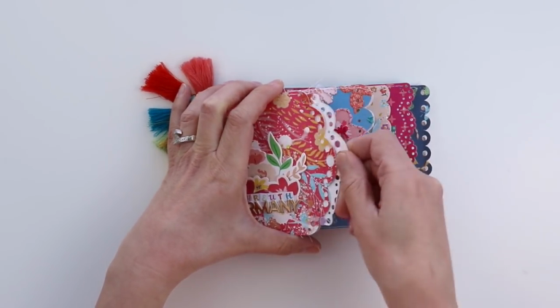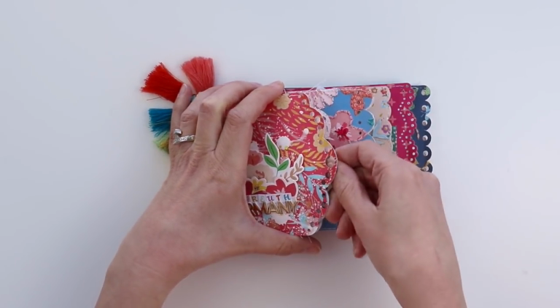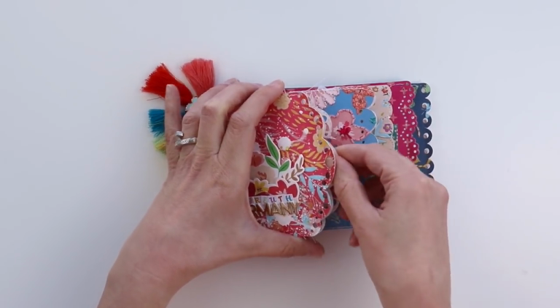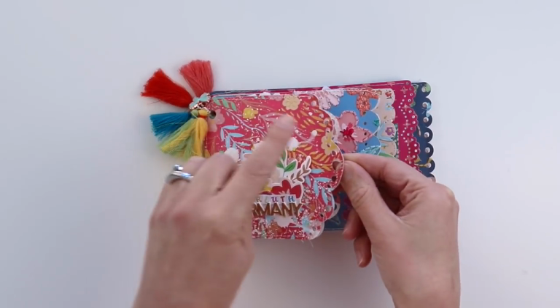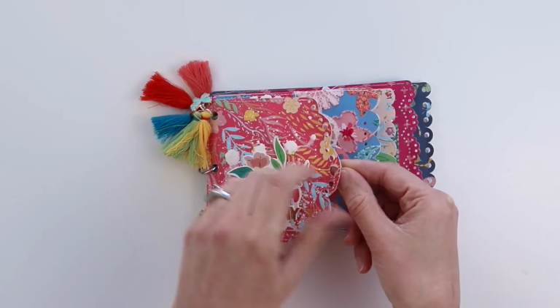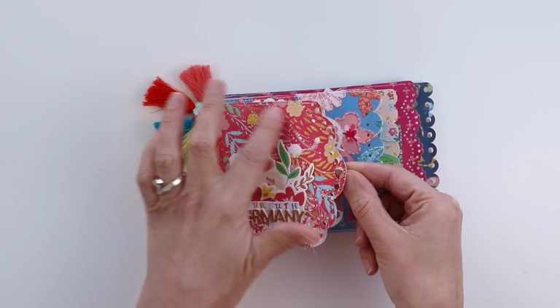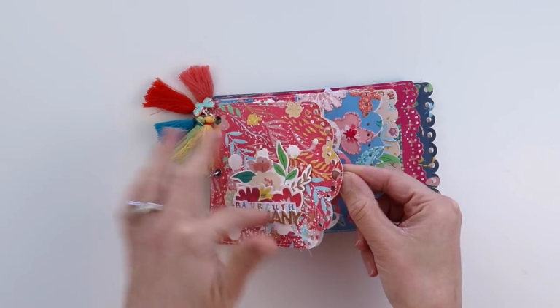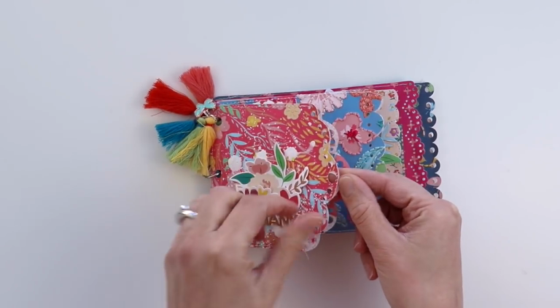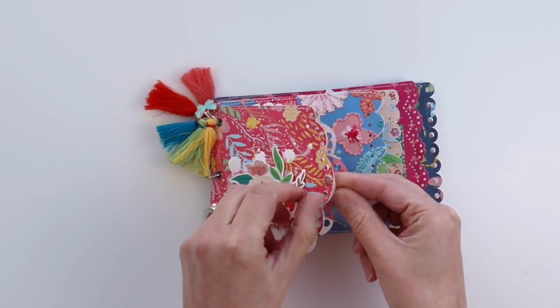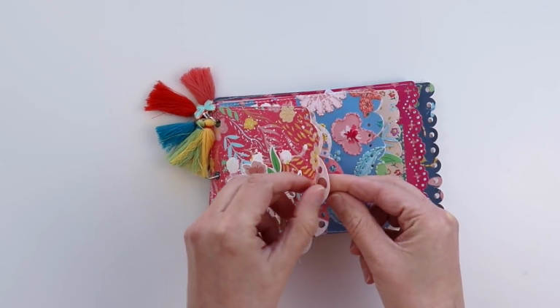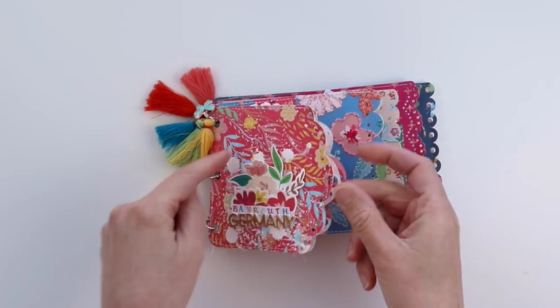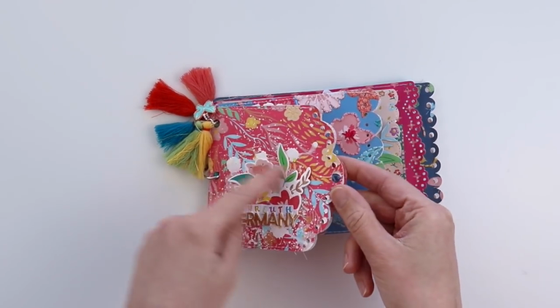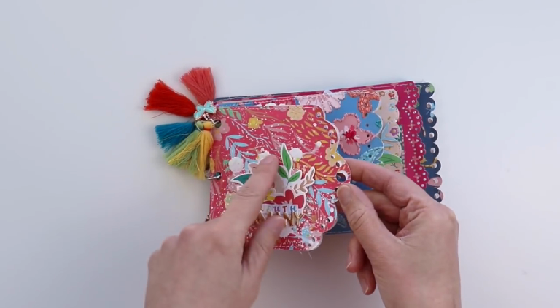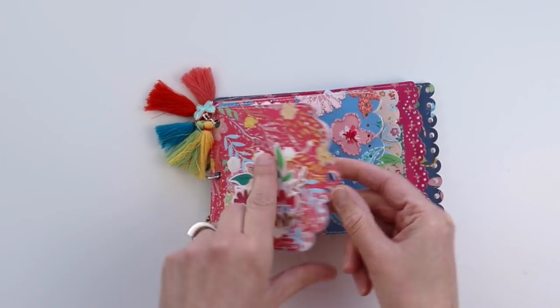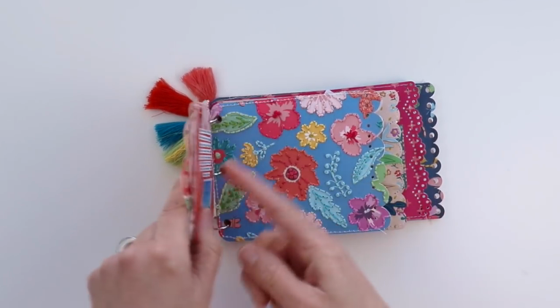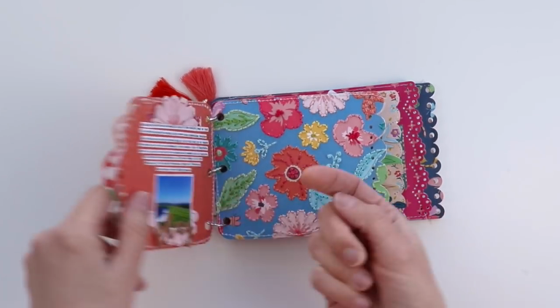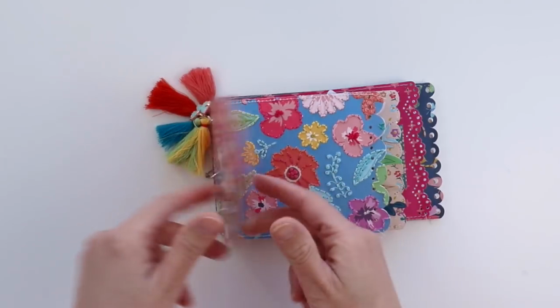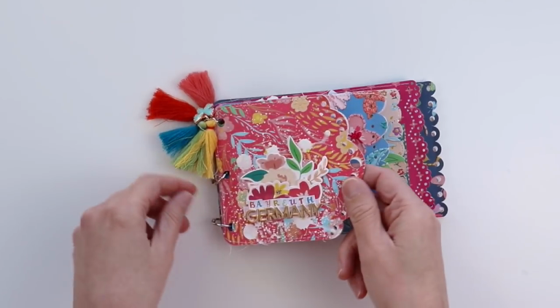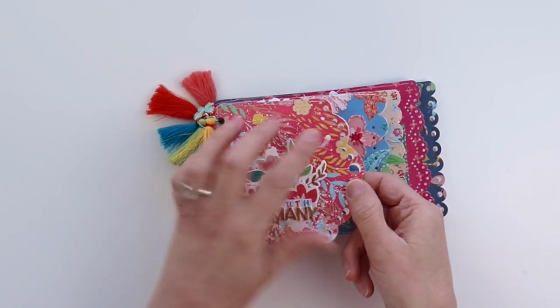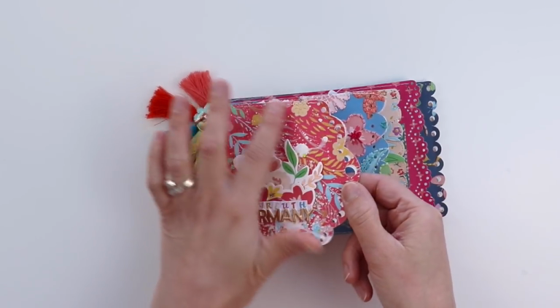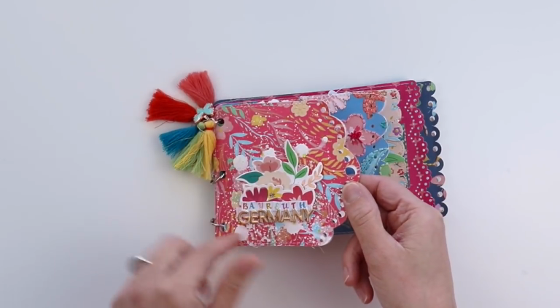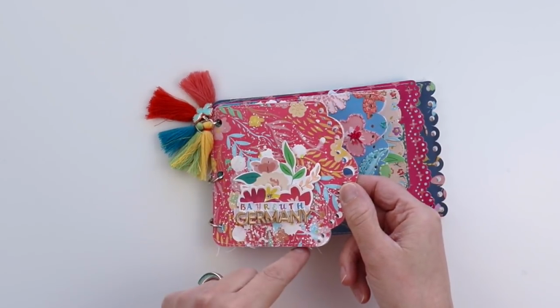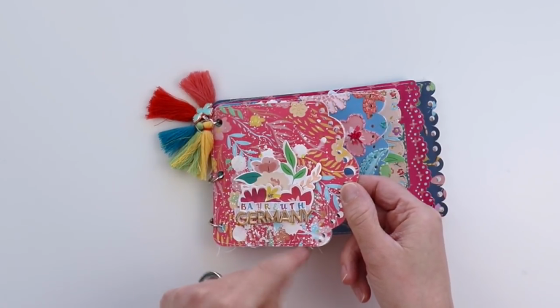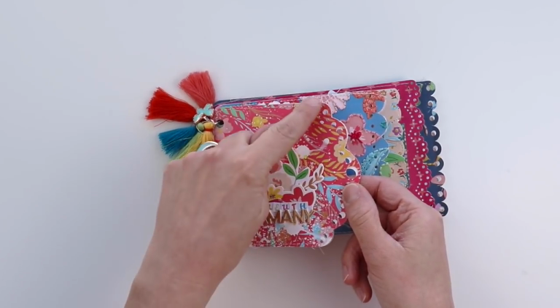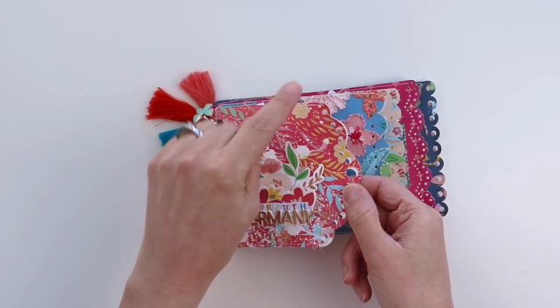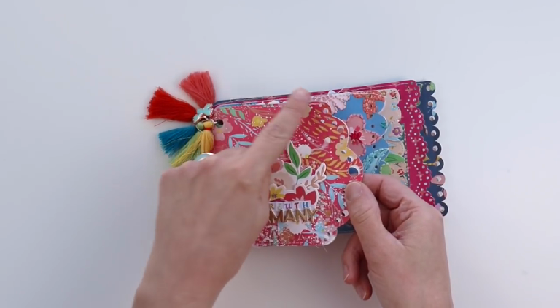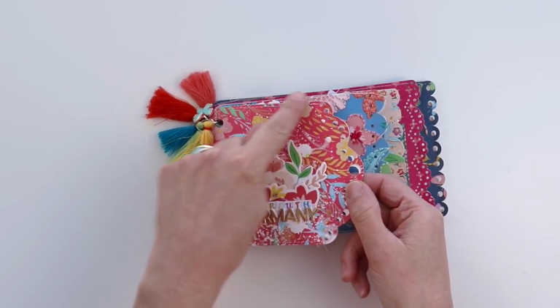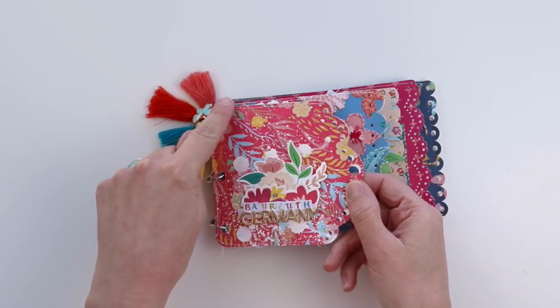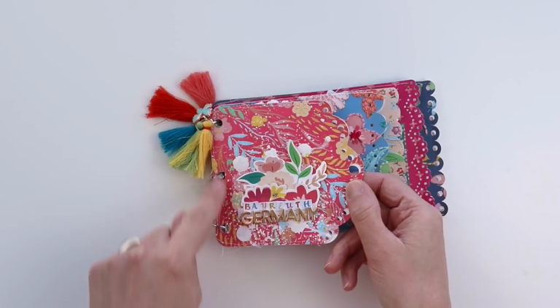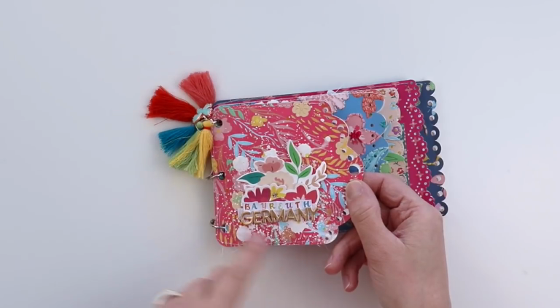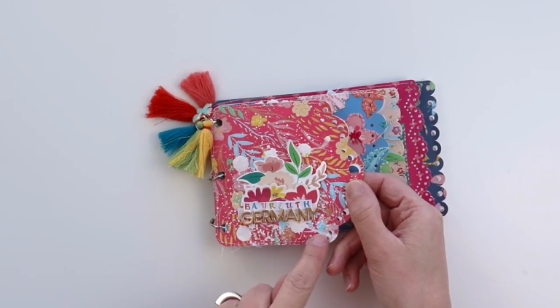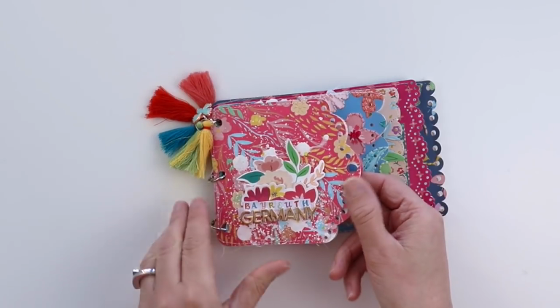Any machine stitching that I did on the pages I did first, because if I machine stitched through it after, it would be on both sides. I turned each of these pages into pockets by stitching around the top, left, and bottom edges.